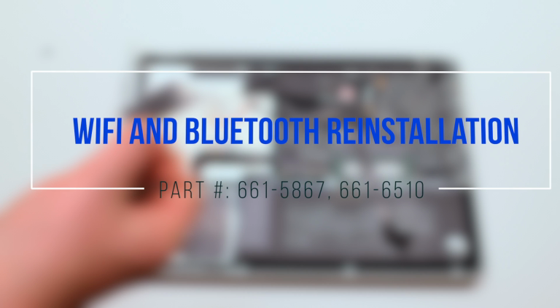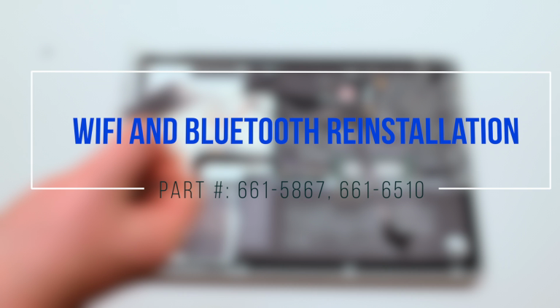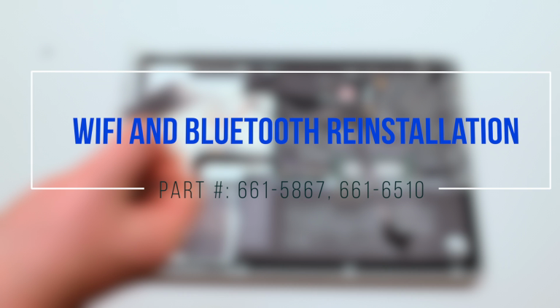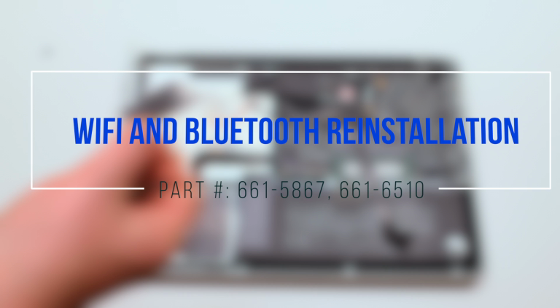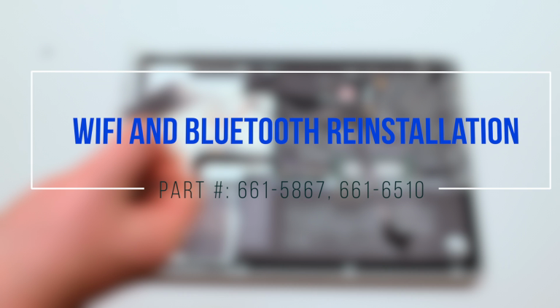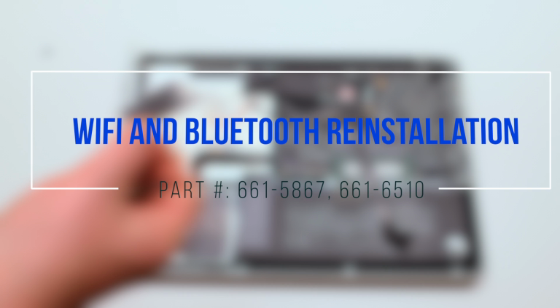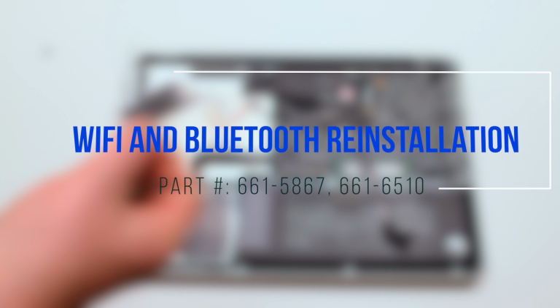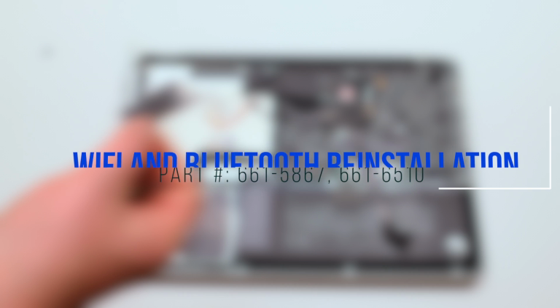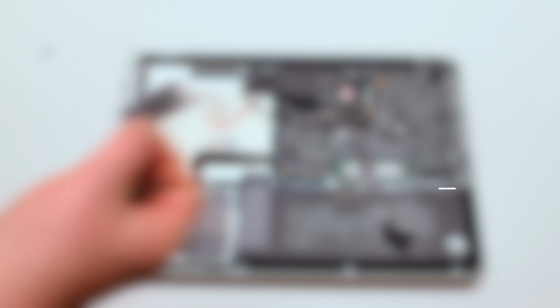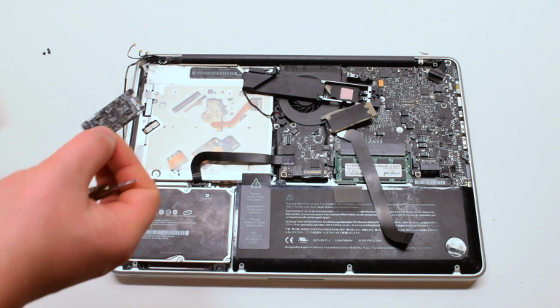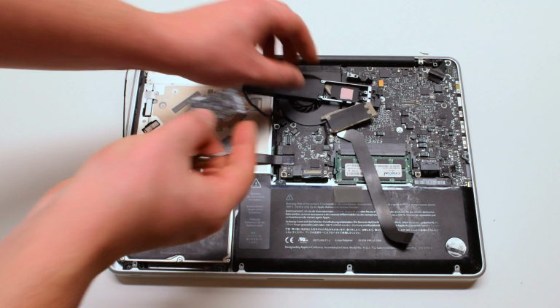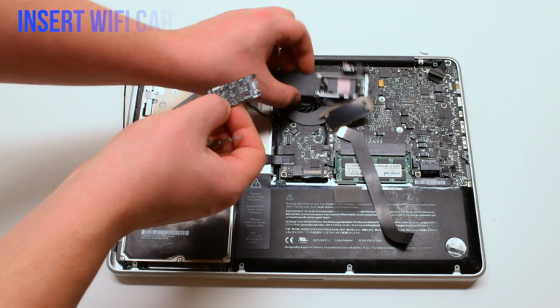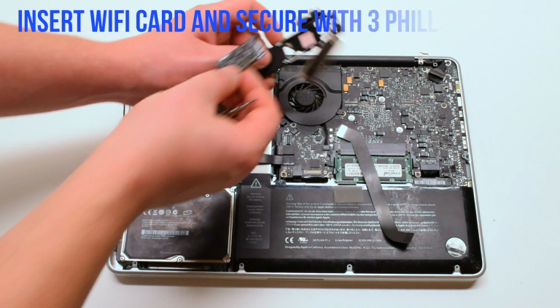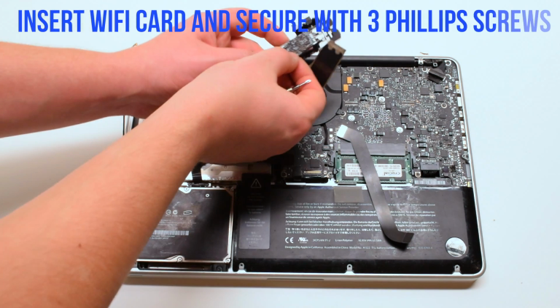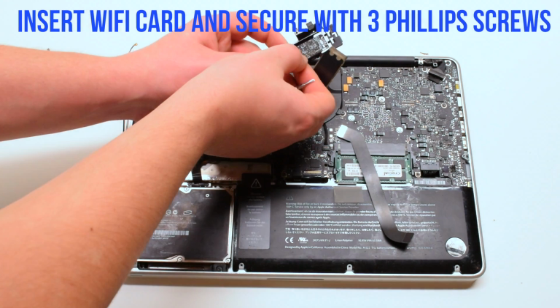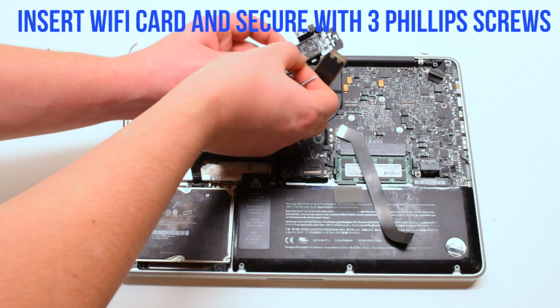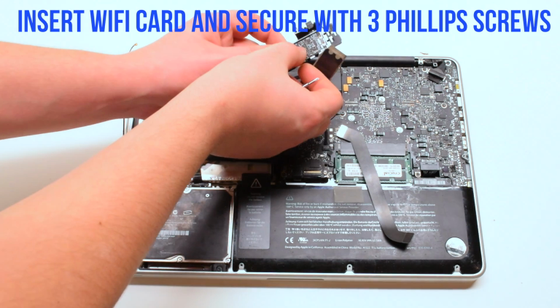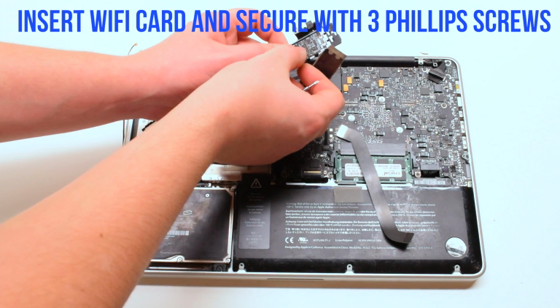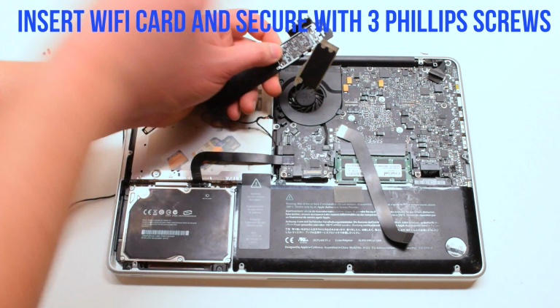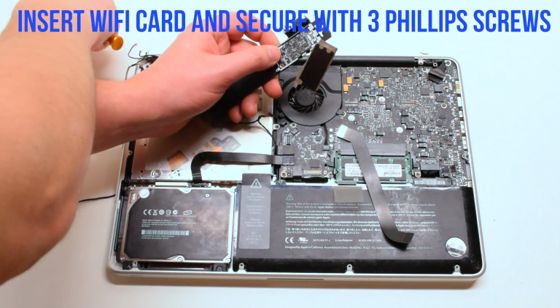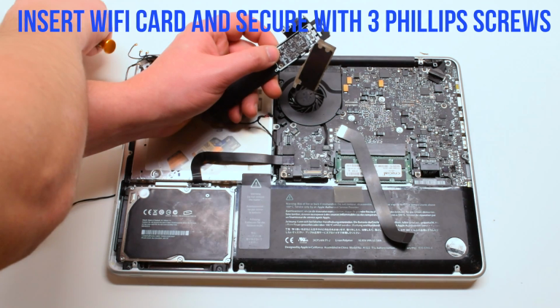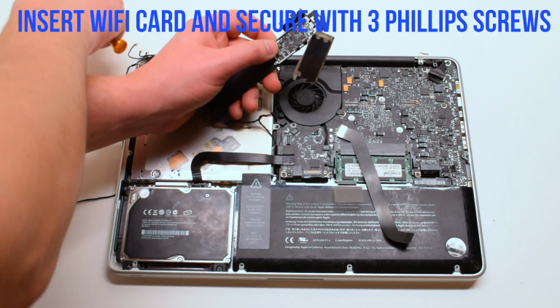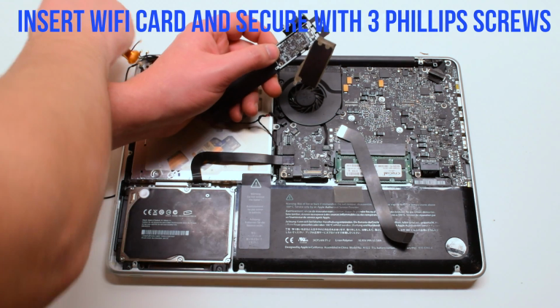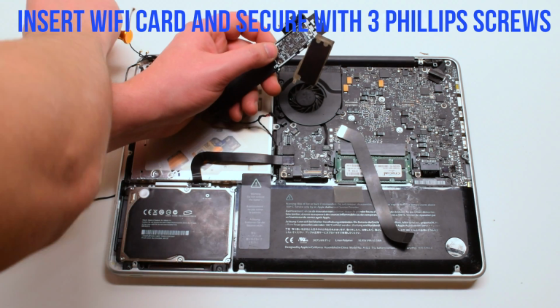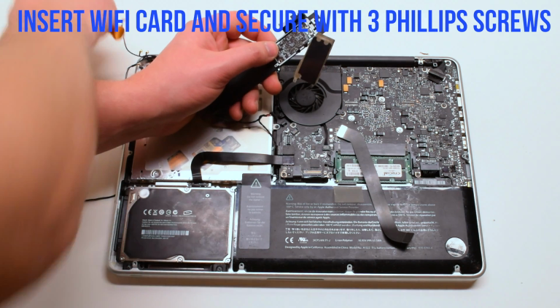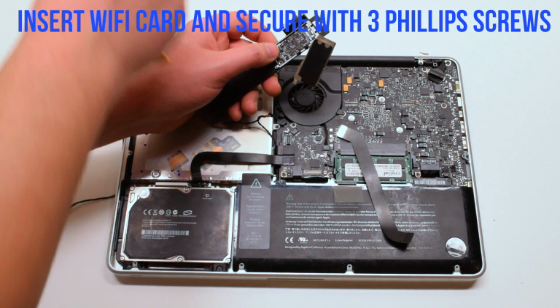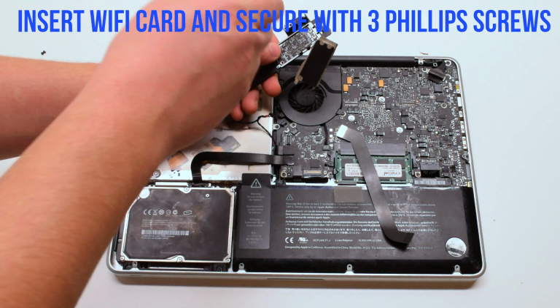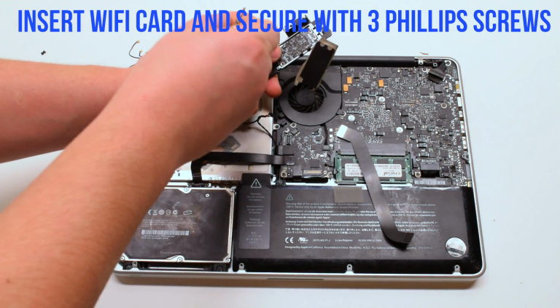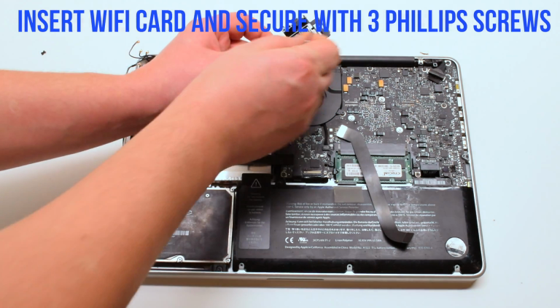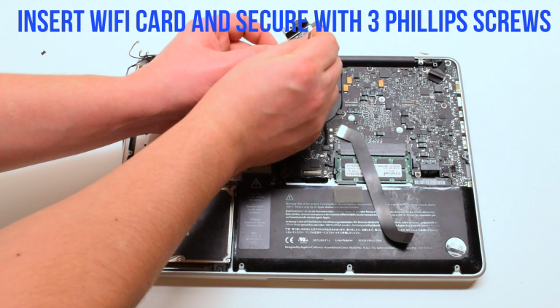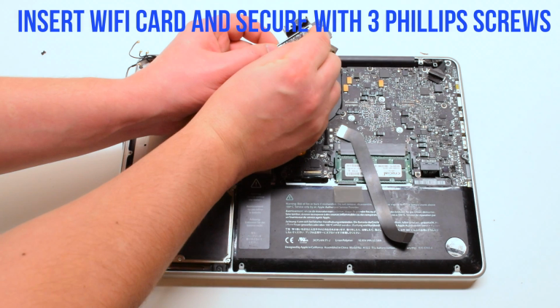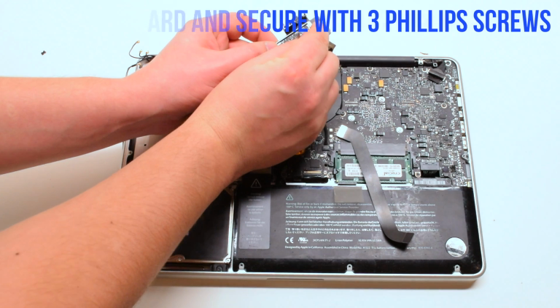Wi-Fi and Bluetooth reinstallation. Place the card in and secure it with three Phillips head screws. The screws are all identical.